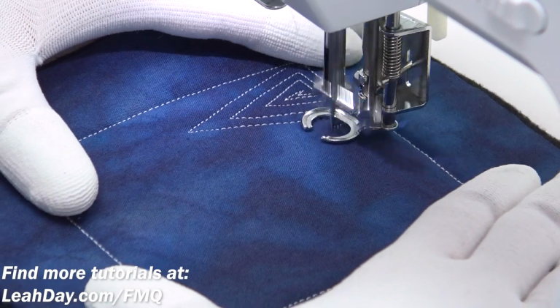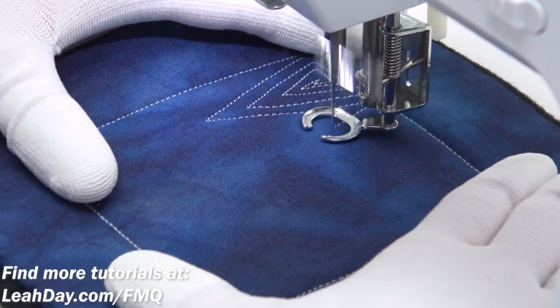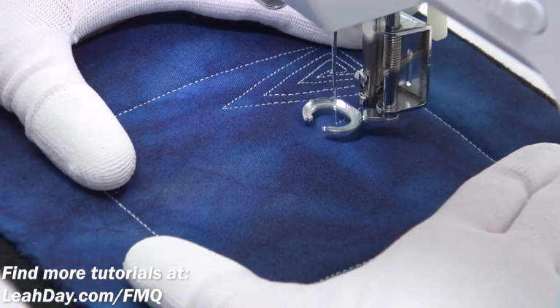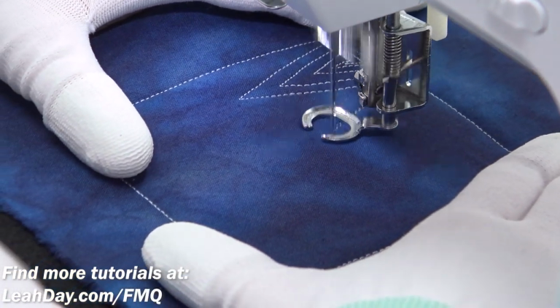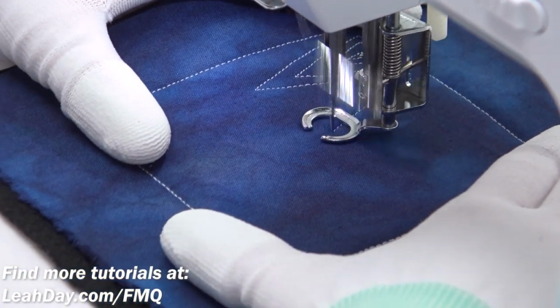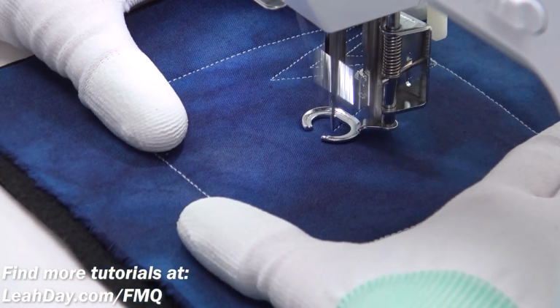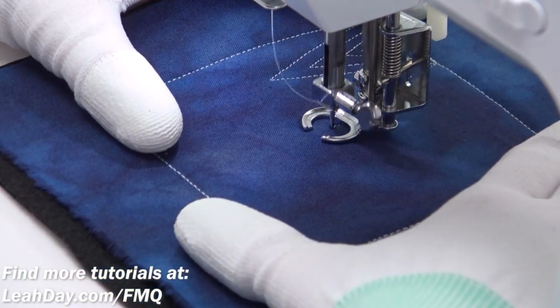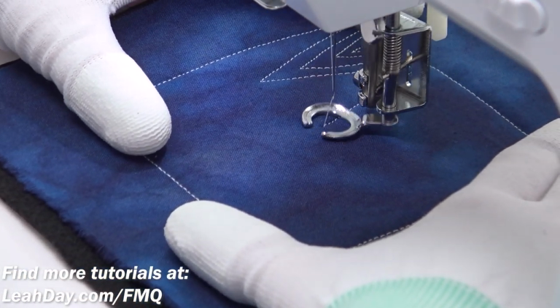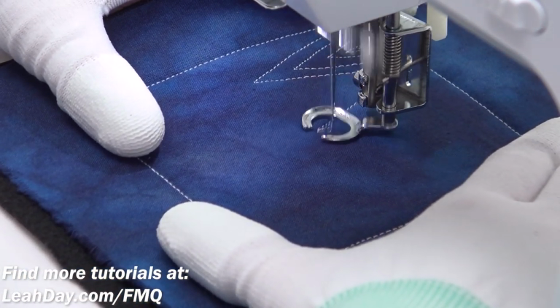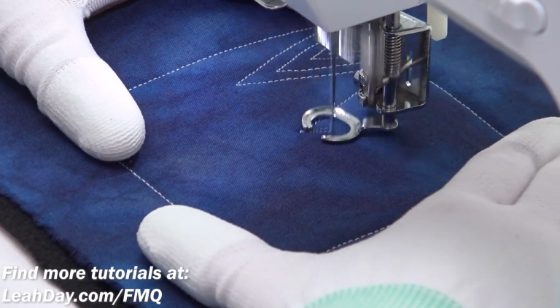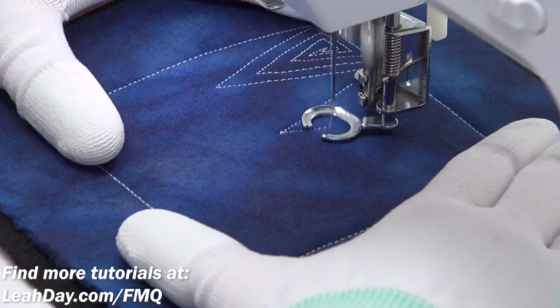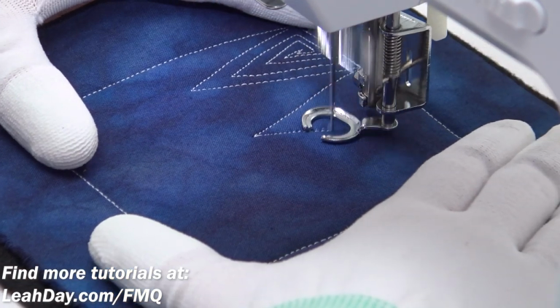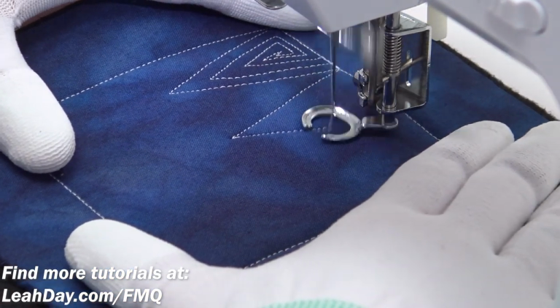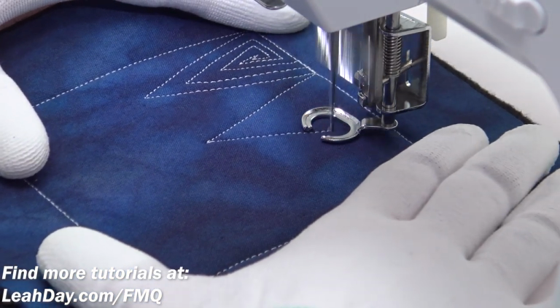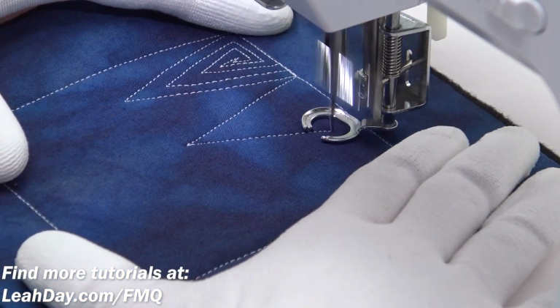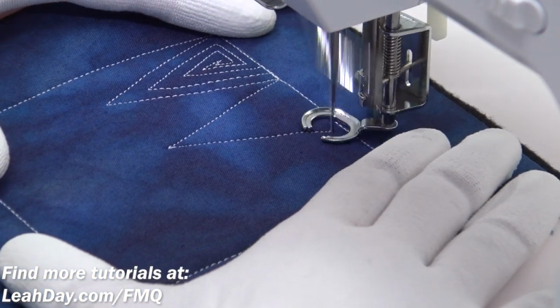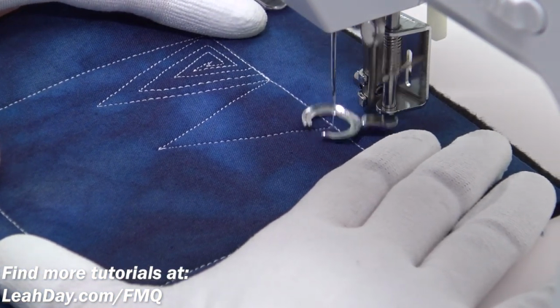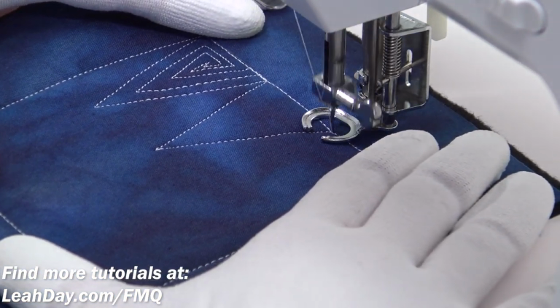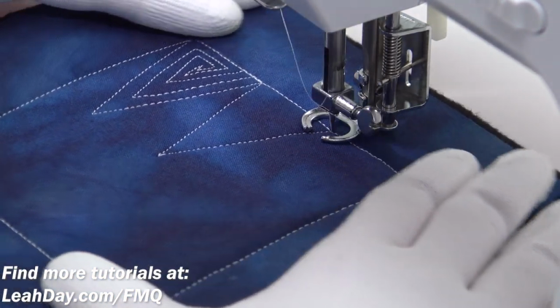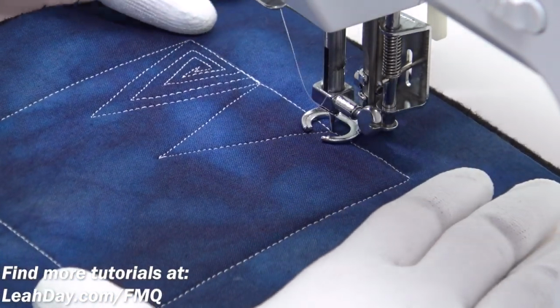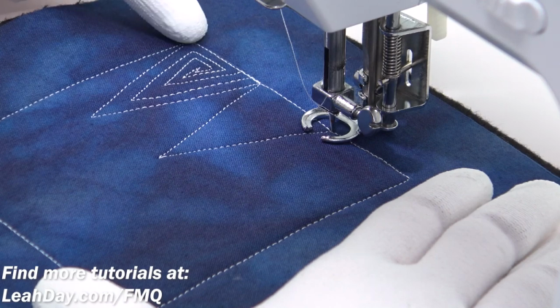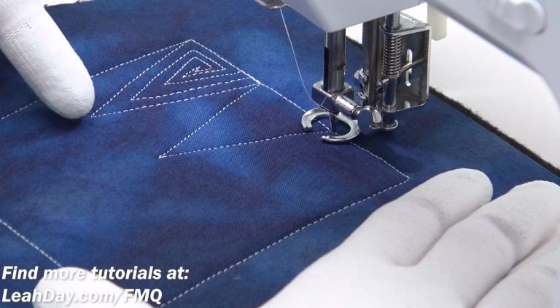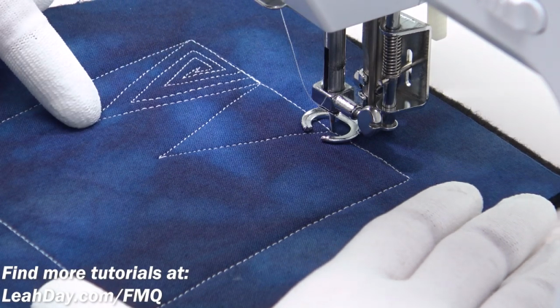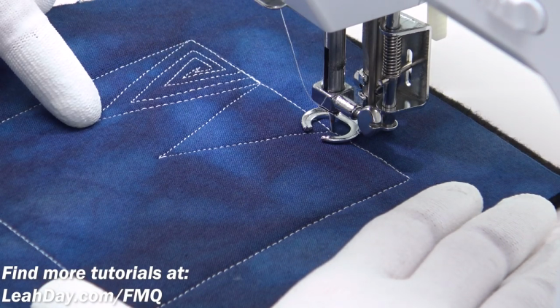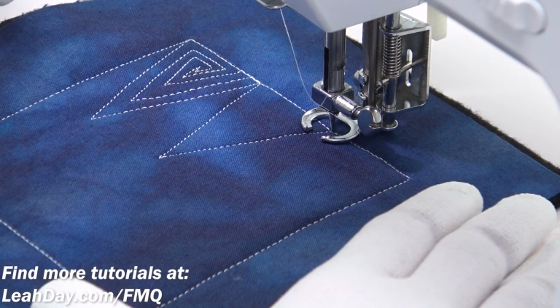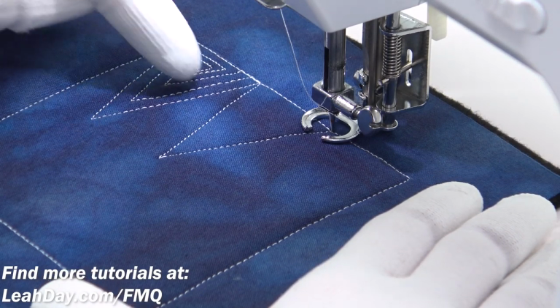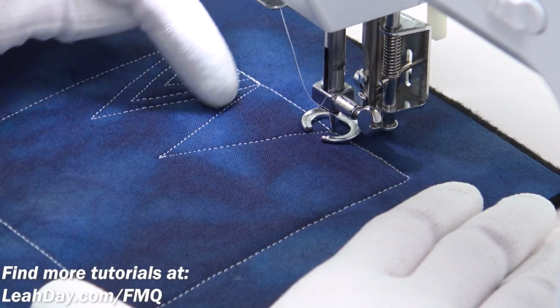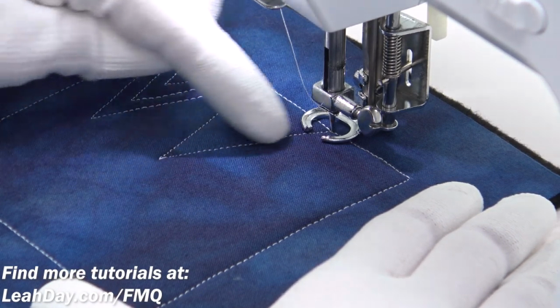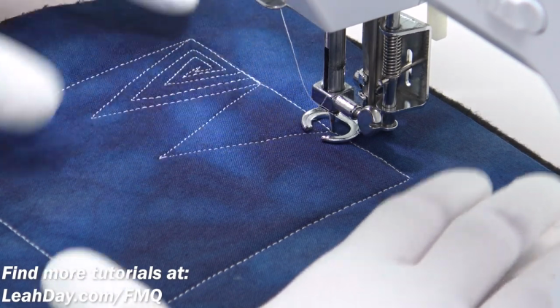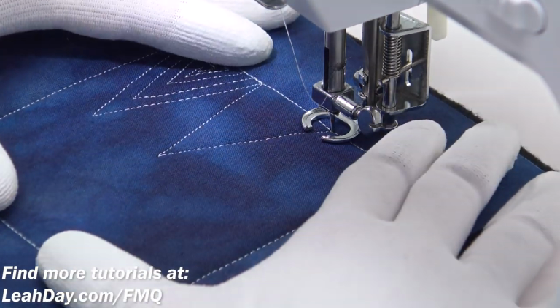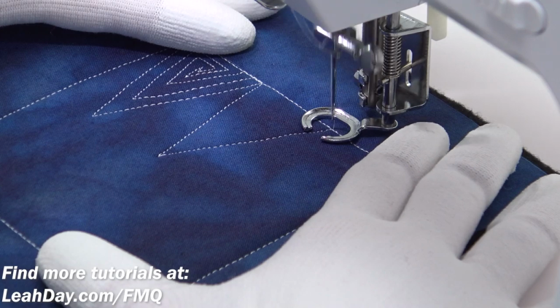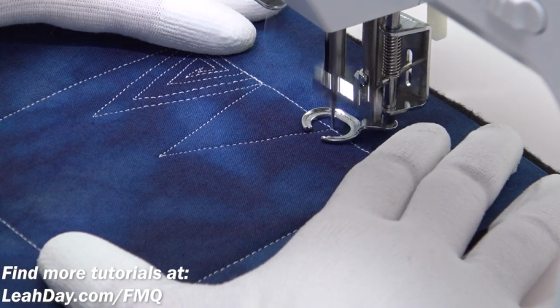Hello my quilting friends! My name is Leah Day and welcome to this free motion quilting tutorial. Today I am quilting Electric Pulse. This is an edge to center design and it's going to start out by stitching a triangle shape.